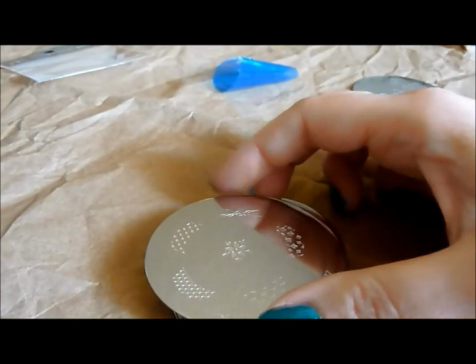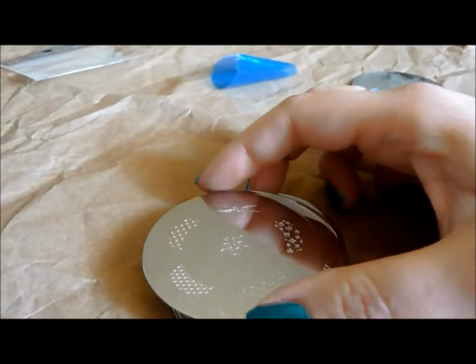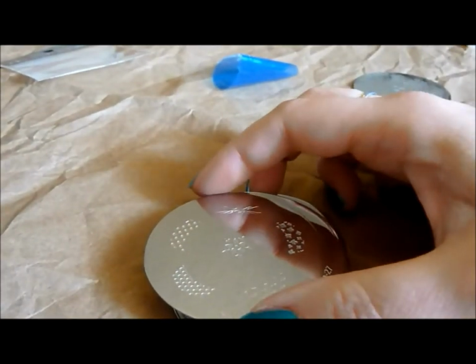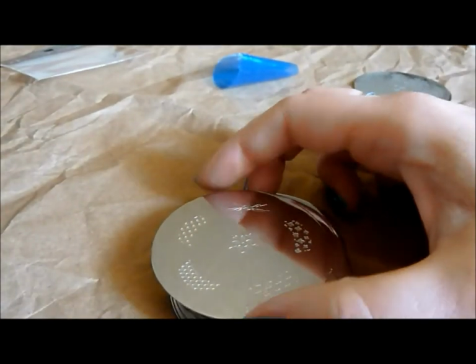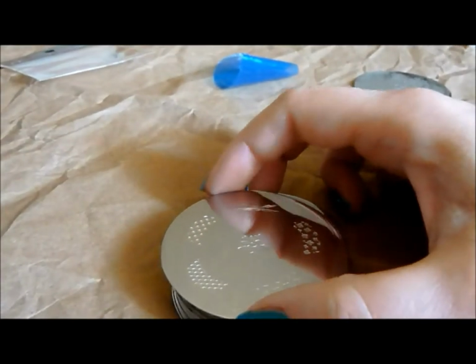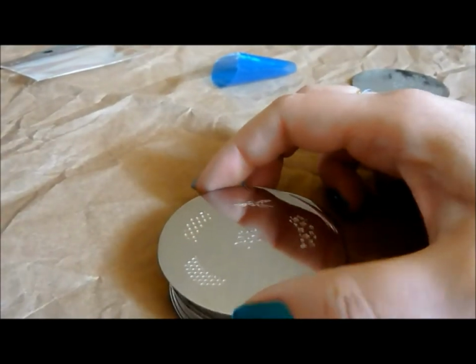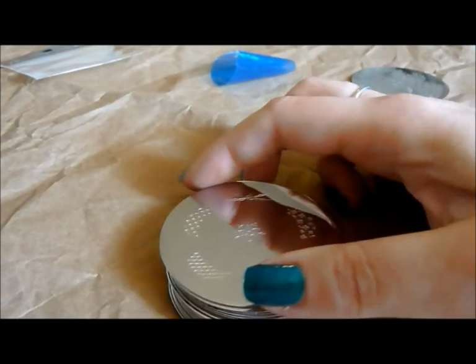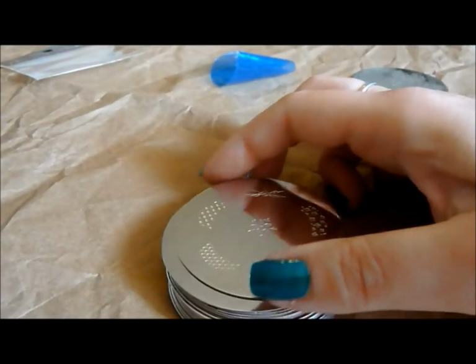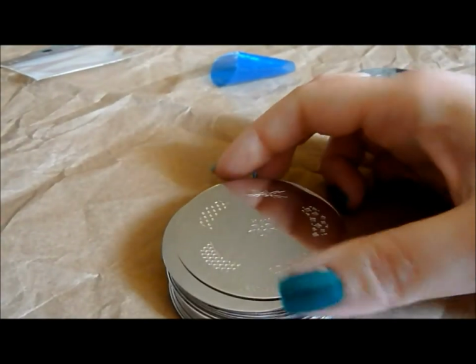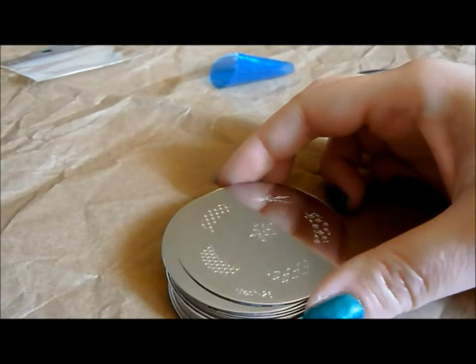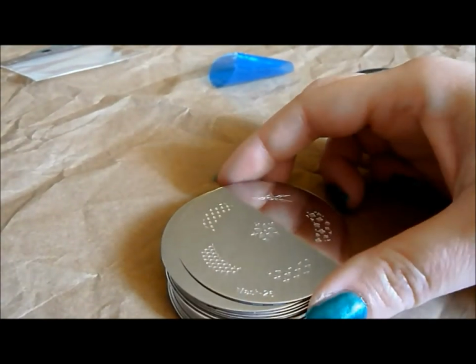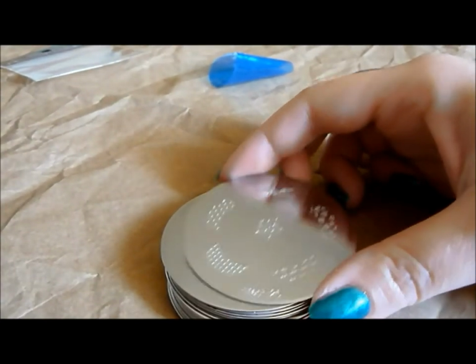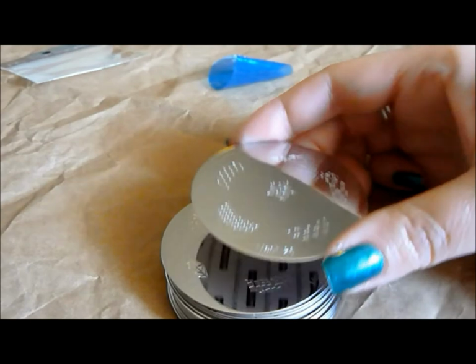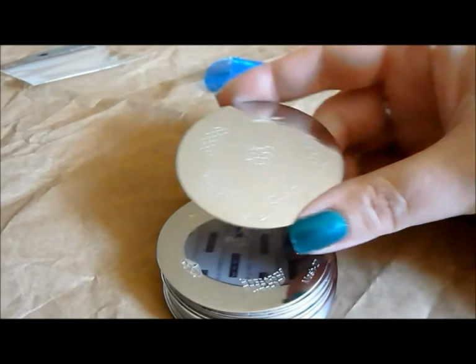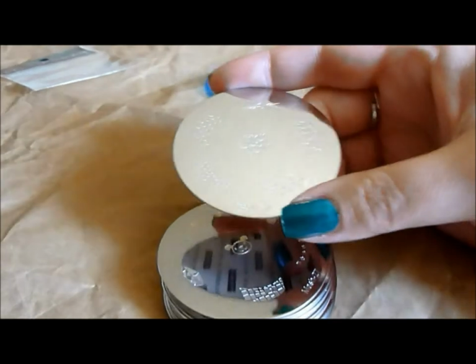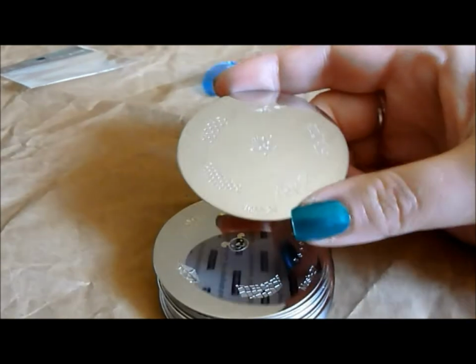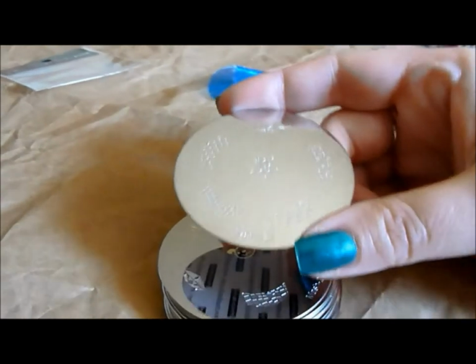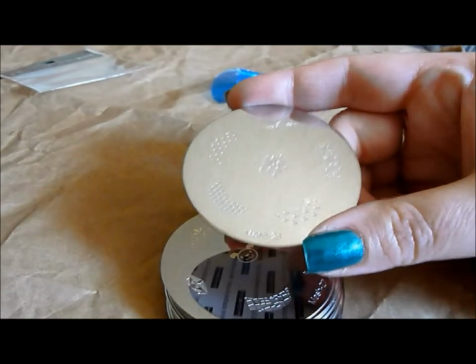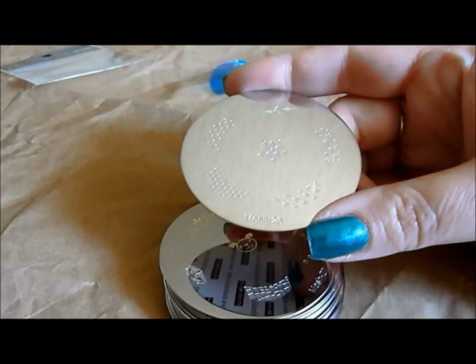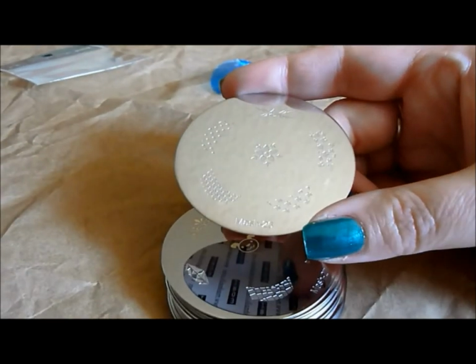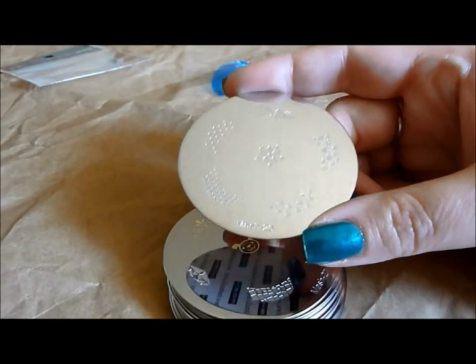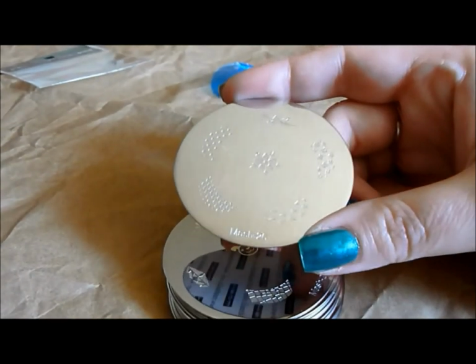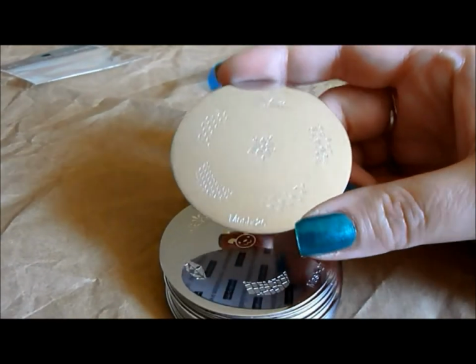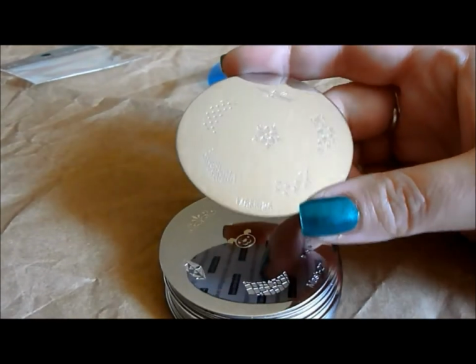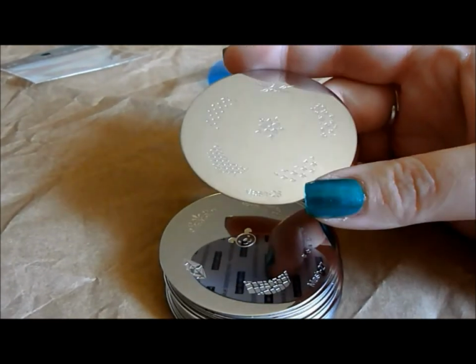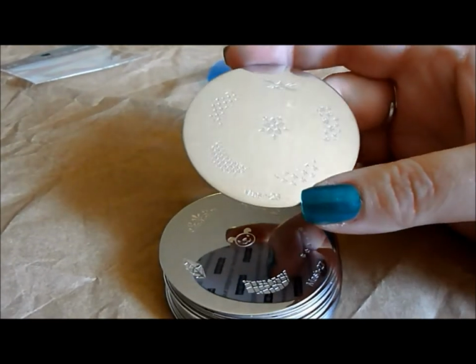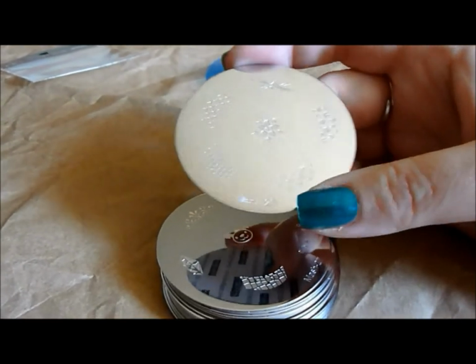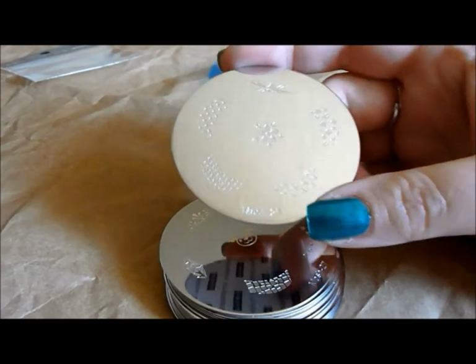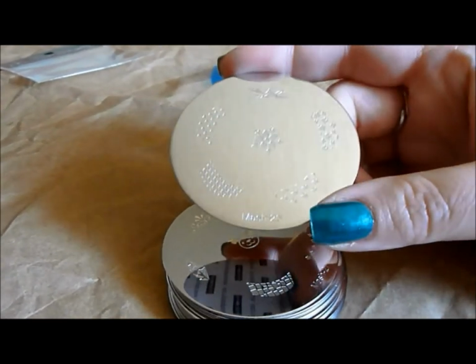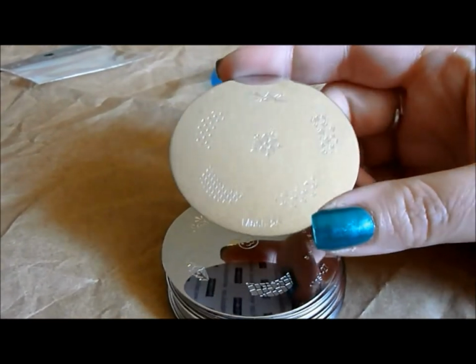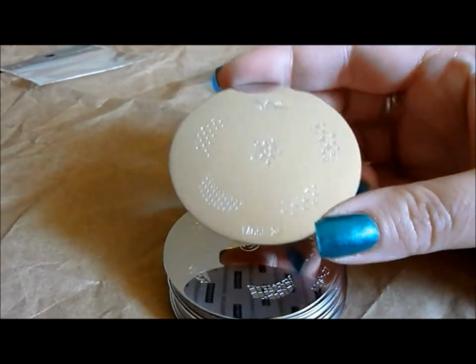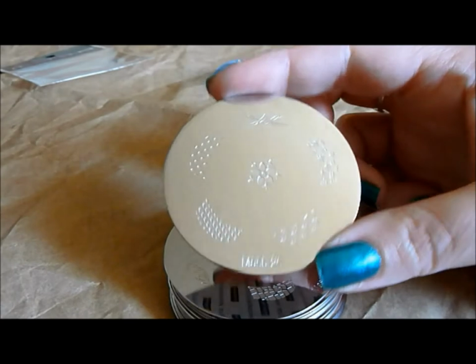Hello everybody! Today I'm going to review the new MASH nail stamping plates that are coming out. They sent me a set for review so I'm going to go through them for you.